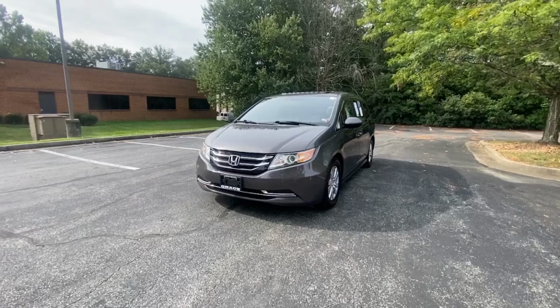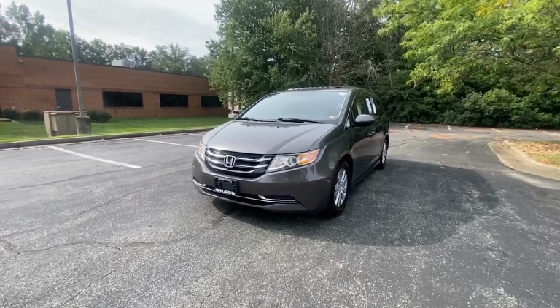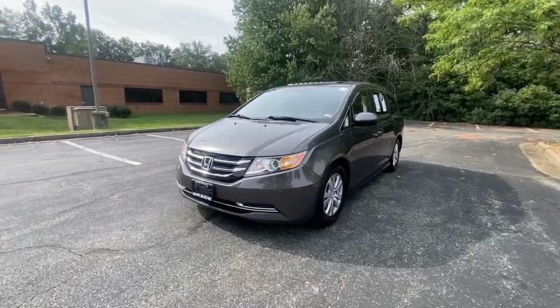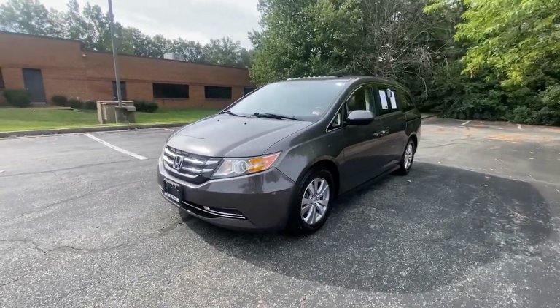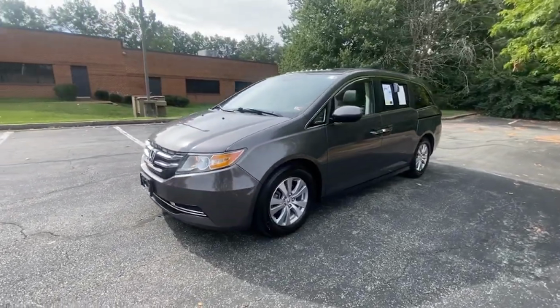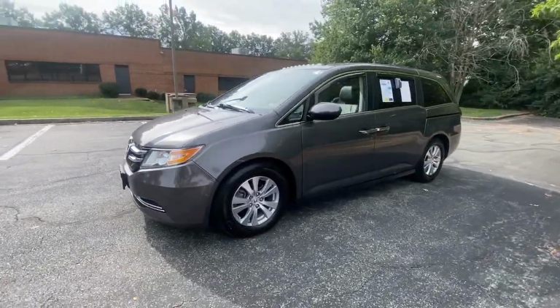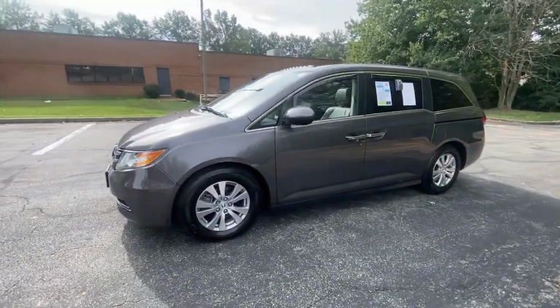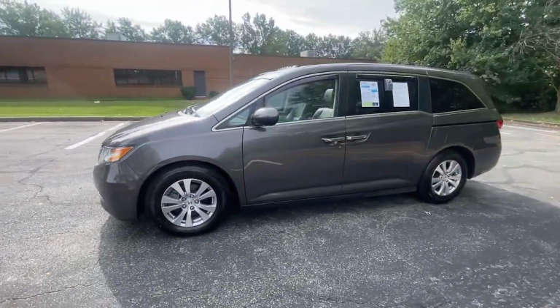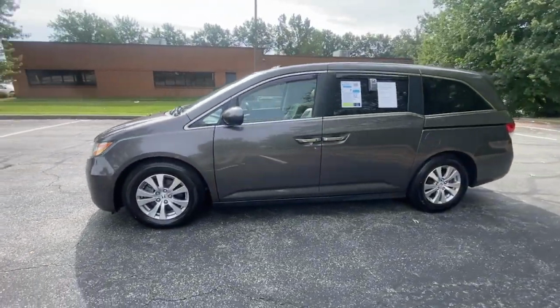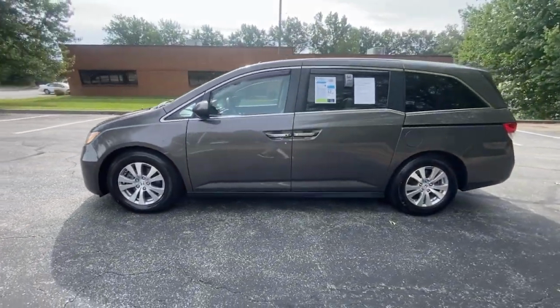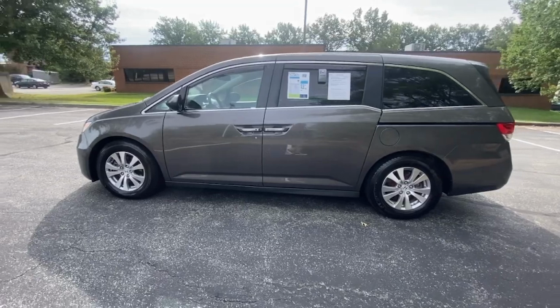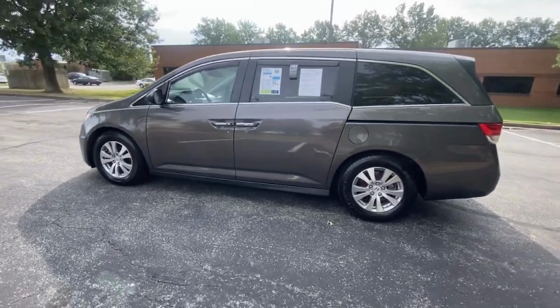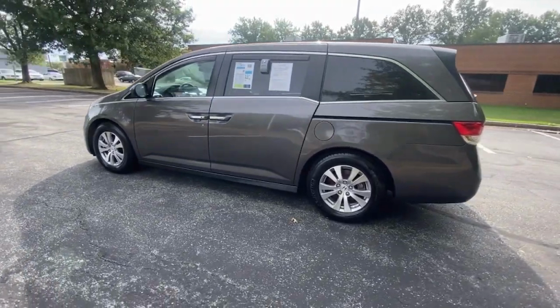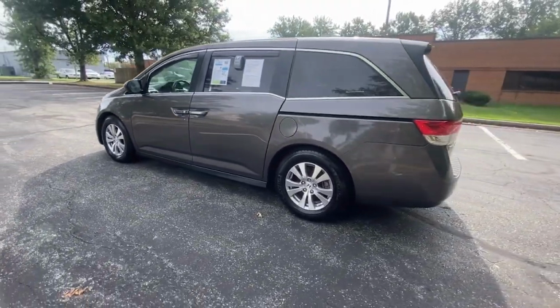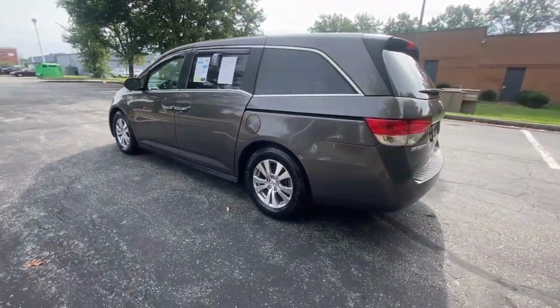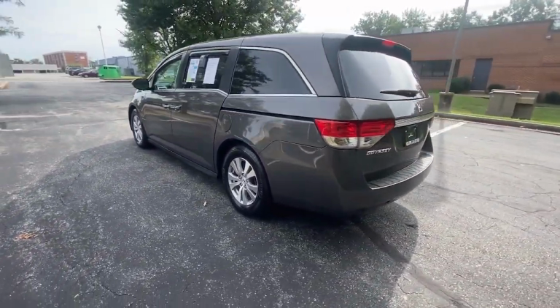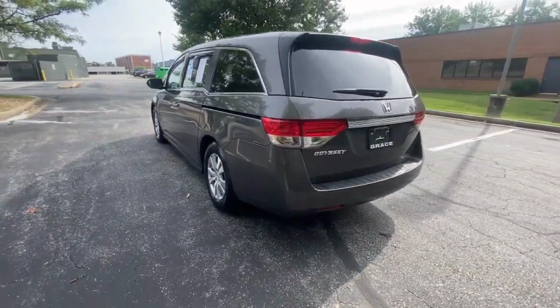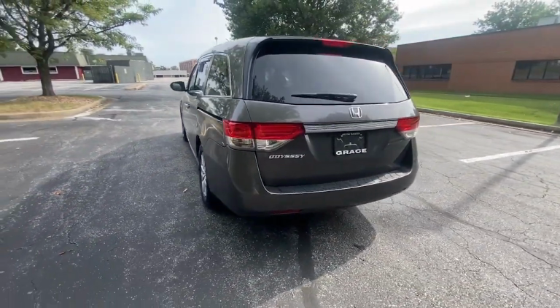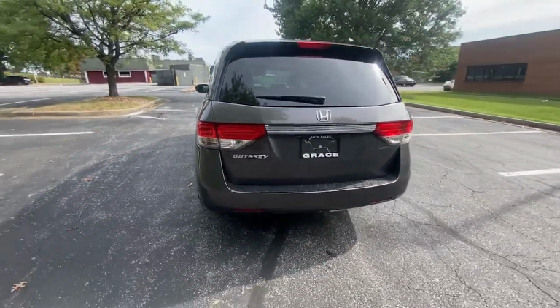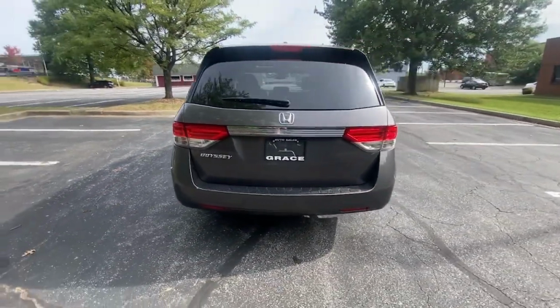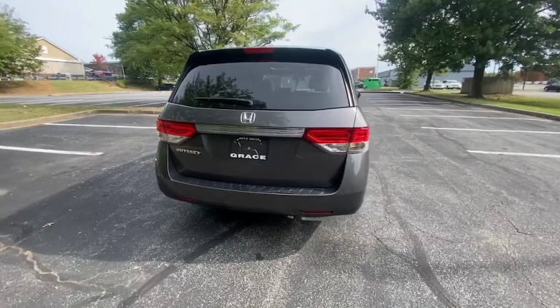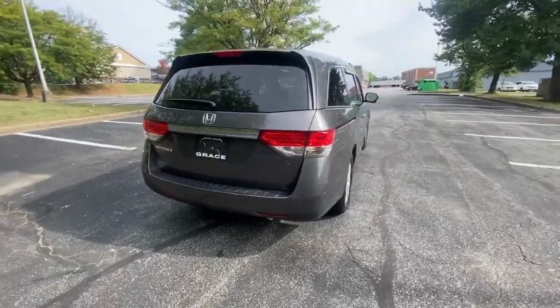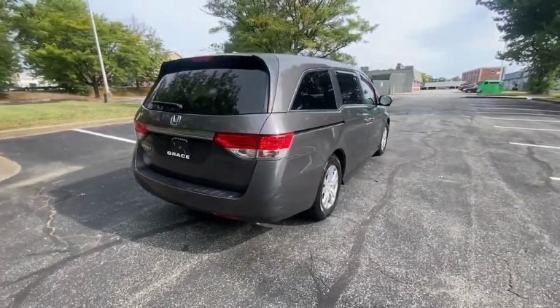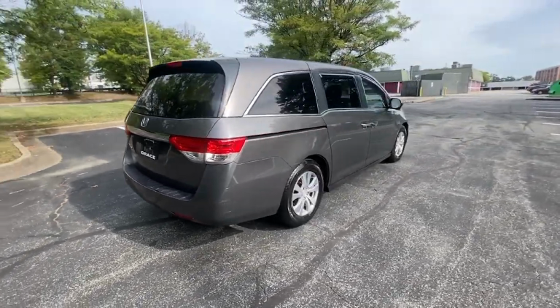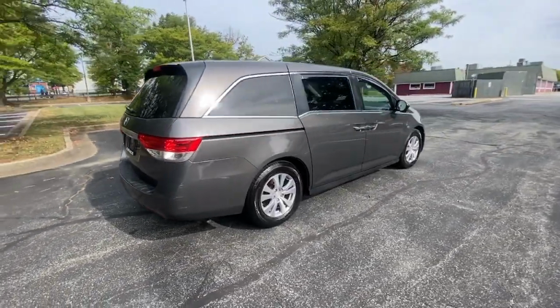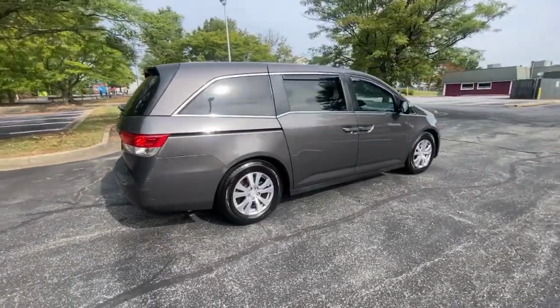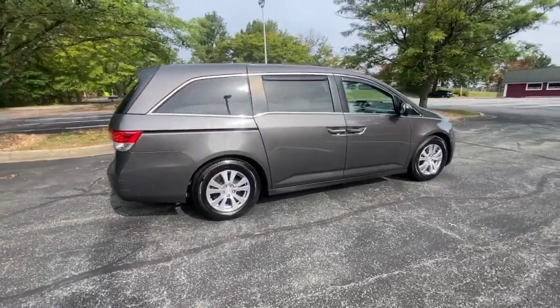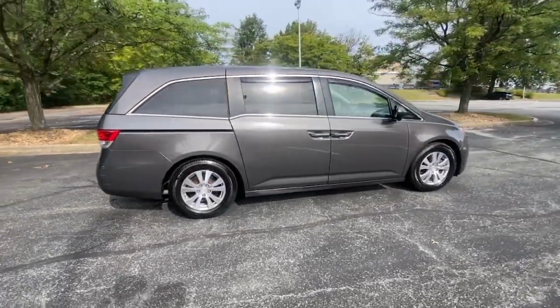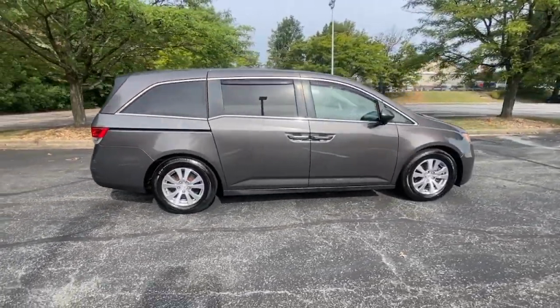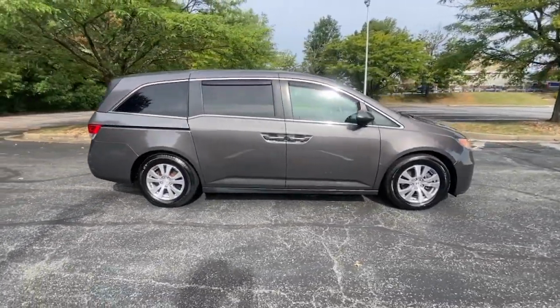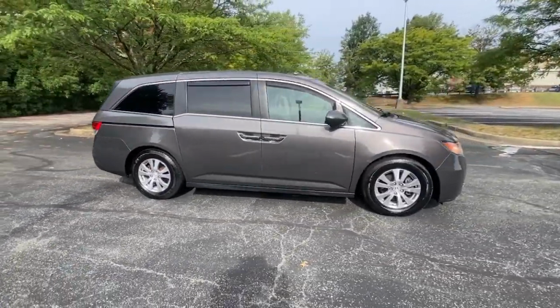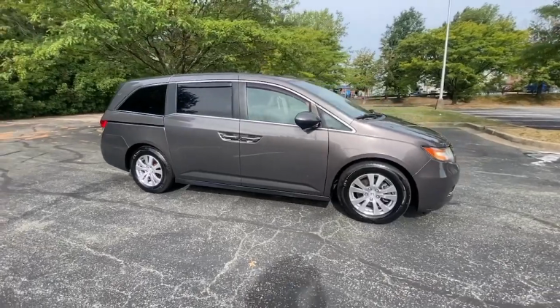You'll have love at first sight with the 2015 Honda Odyssey. With less than 150,000 miles on the odometer, this vehicle provides excellent value. You'll feel safe and relaxed on every excursion in this comfortable and stylish Odyssey.